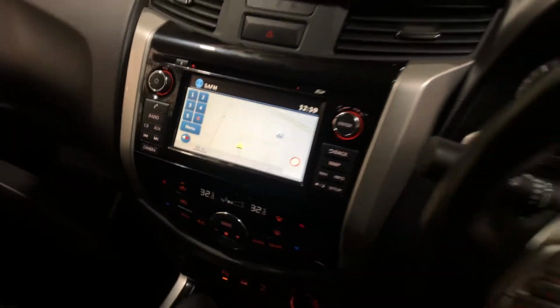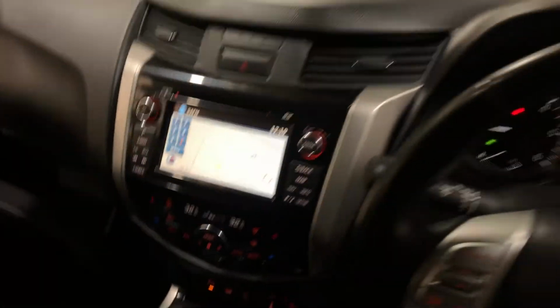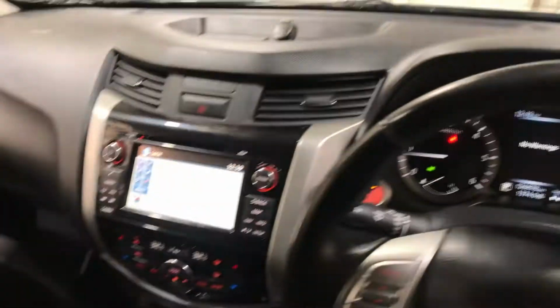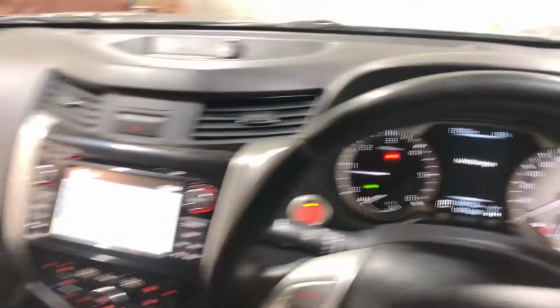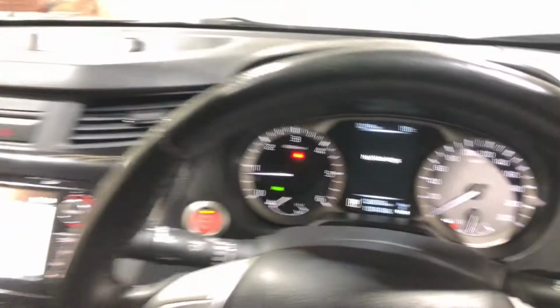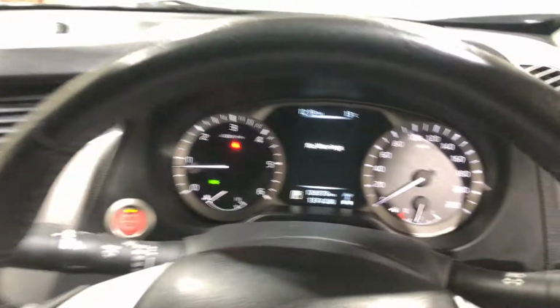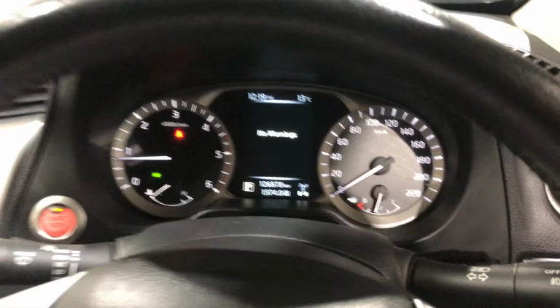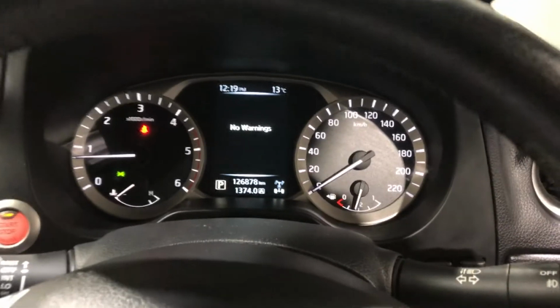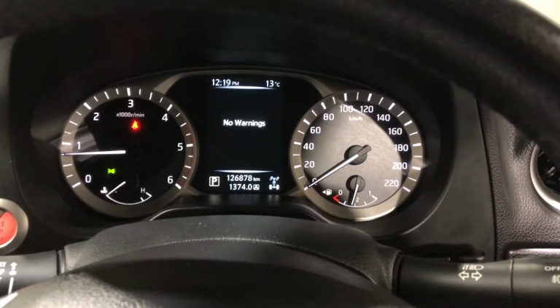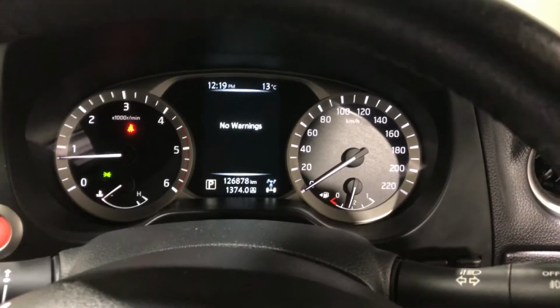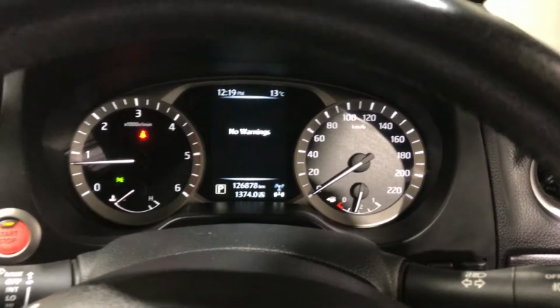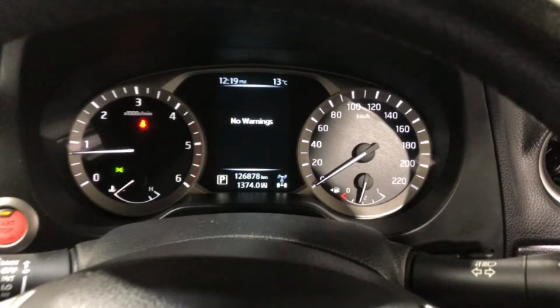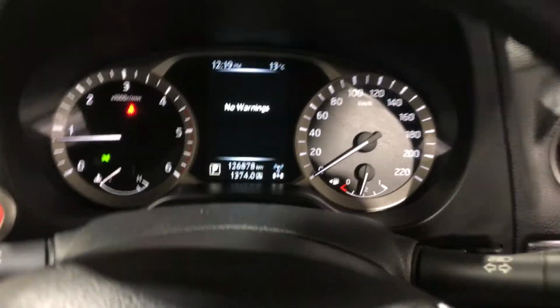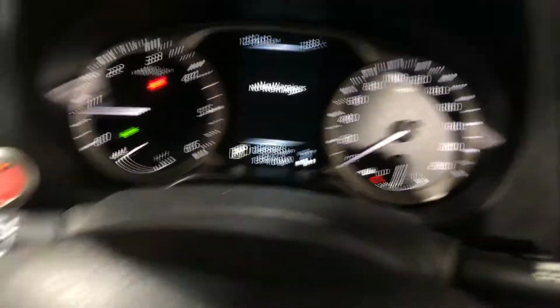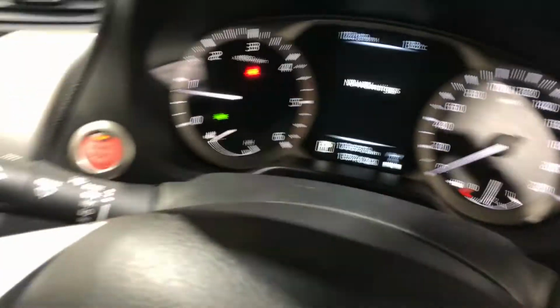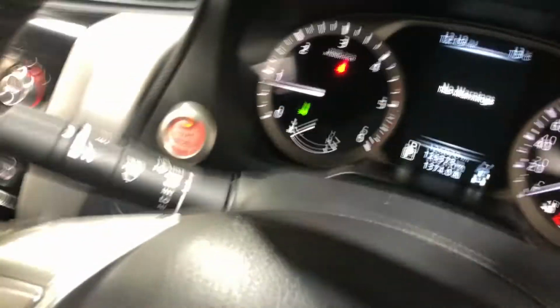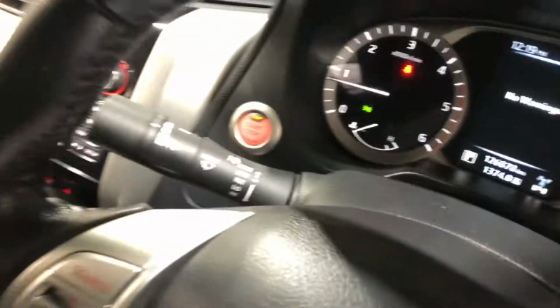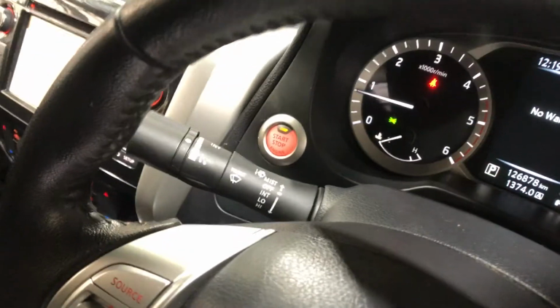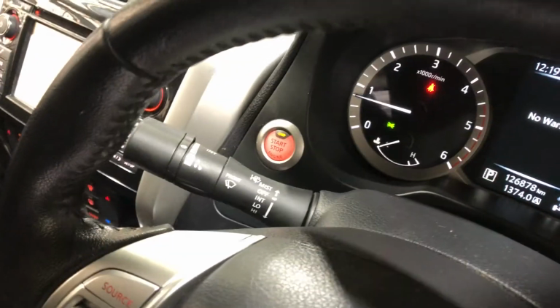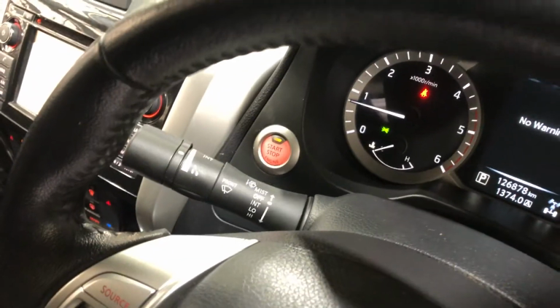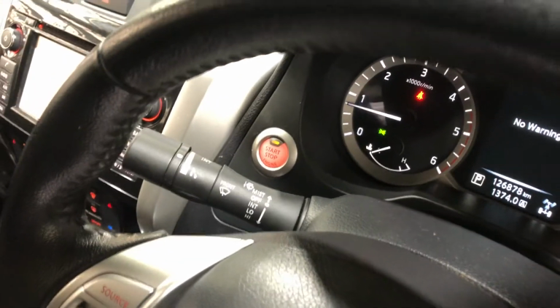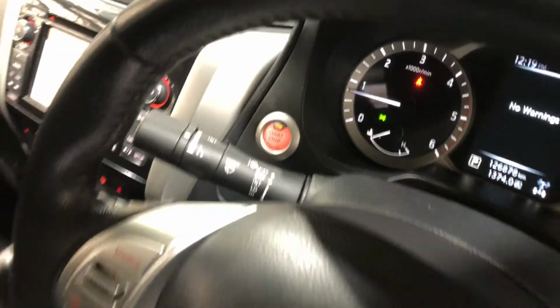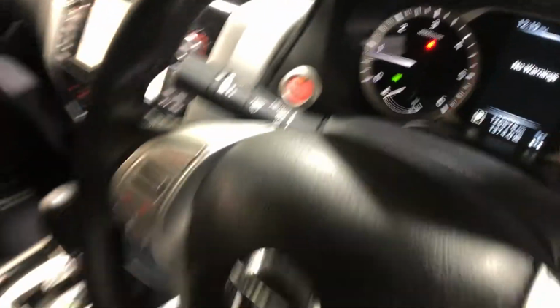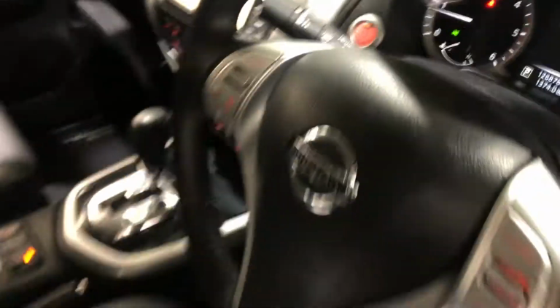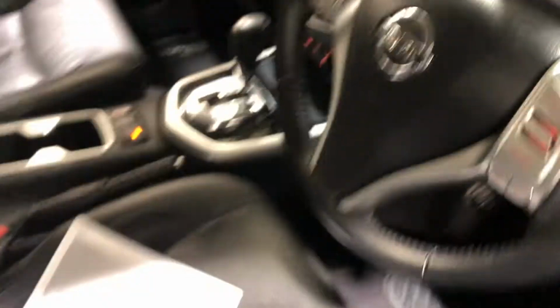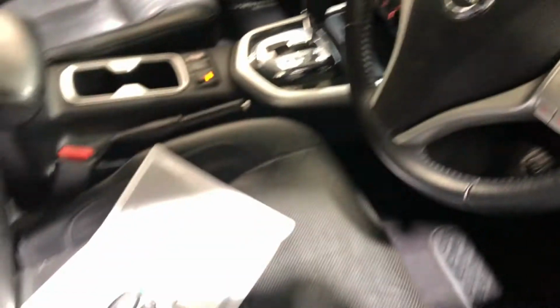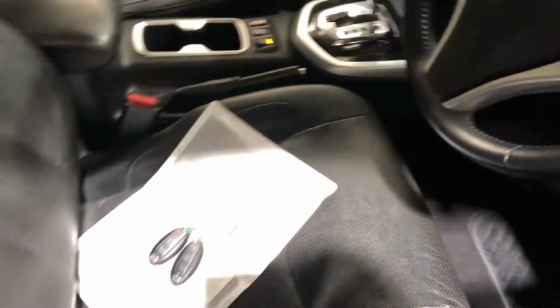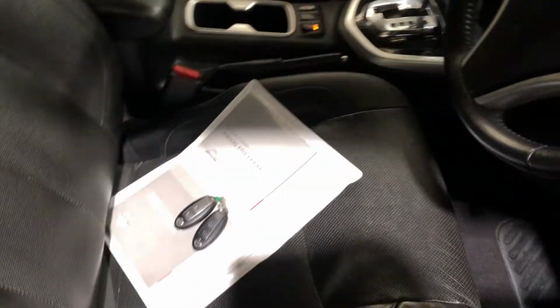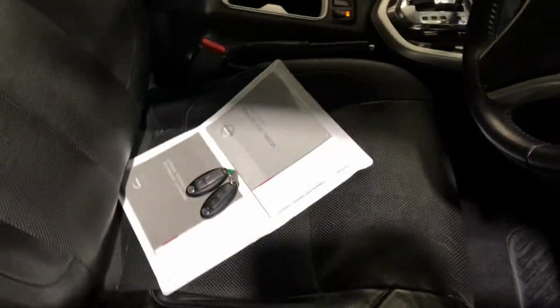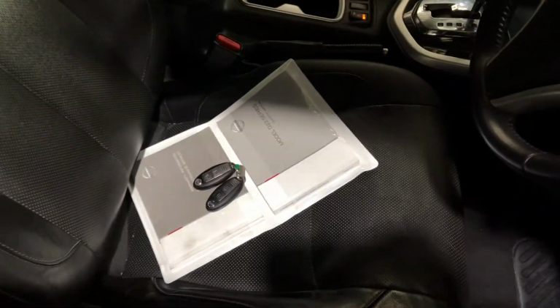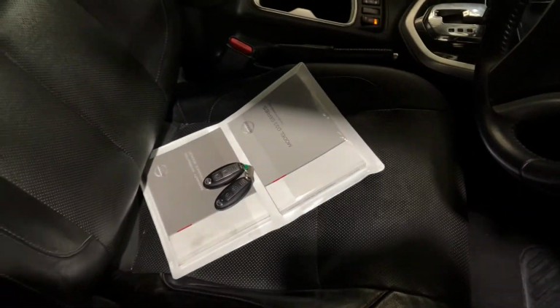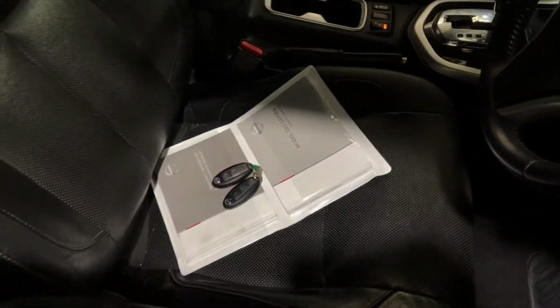This car has travelled 126,000 kilometres on the clock. It is also a push button start, and it comes with two sets of keys and a full set of books.